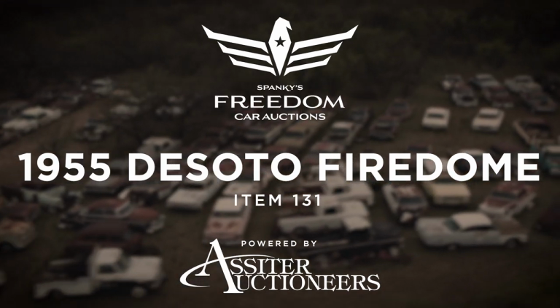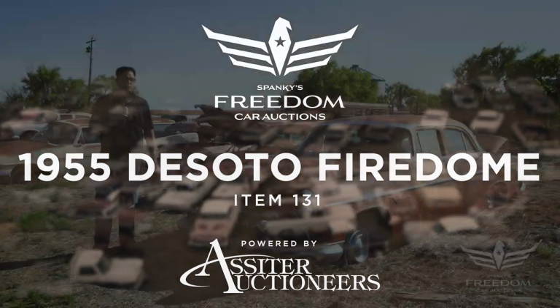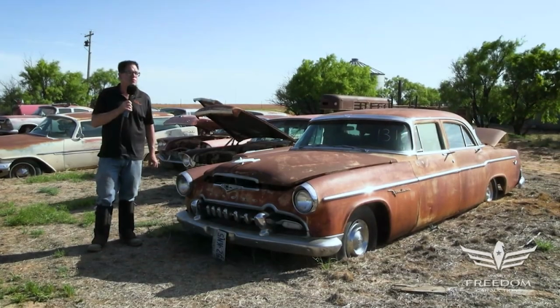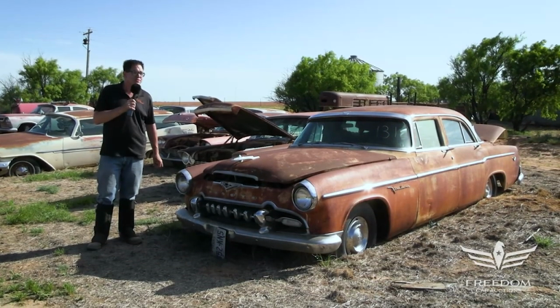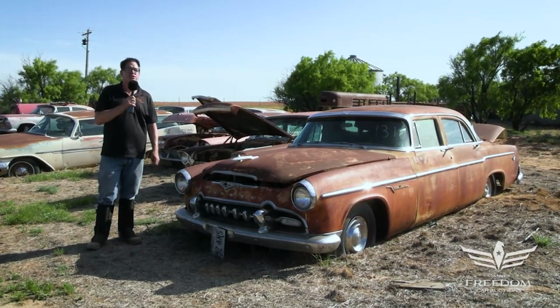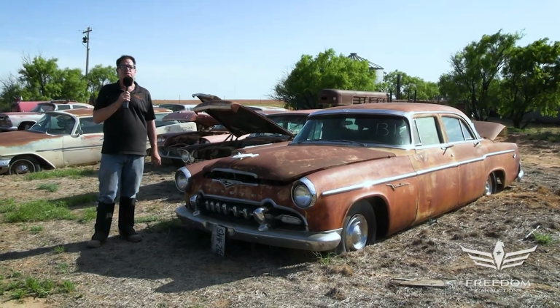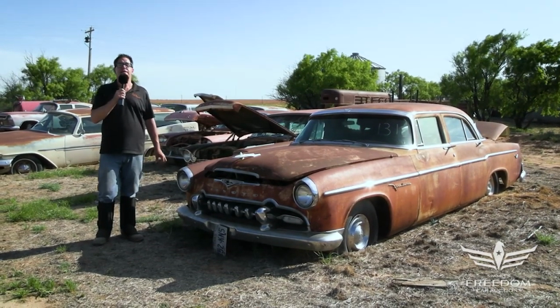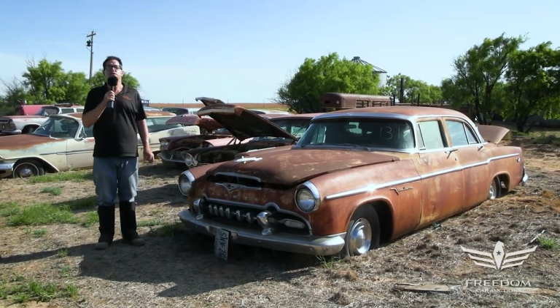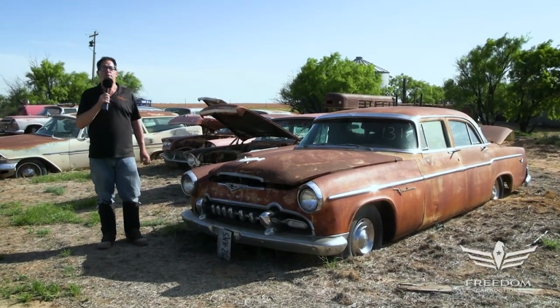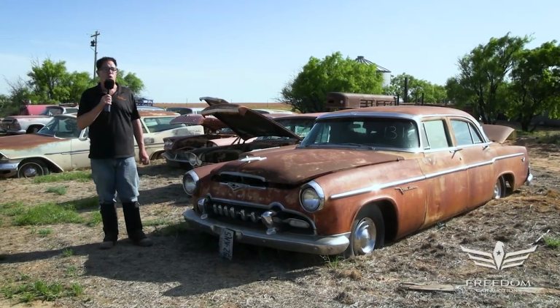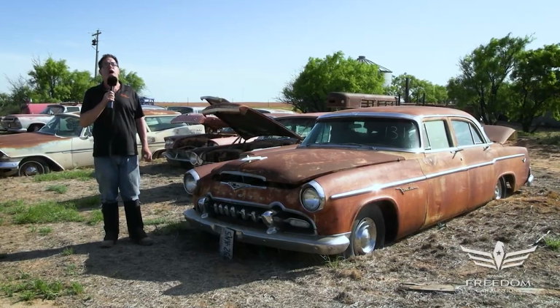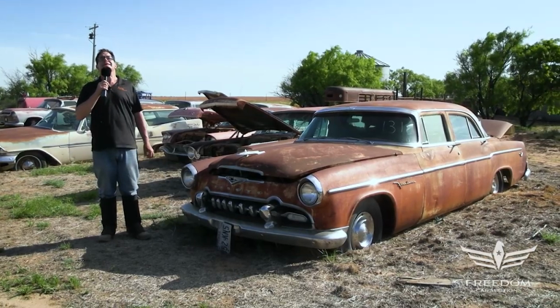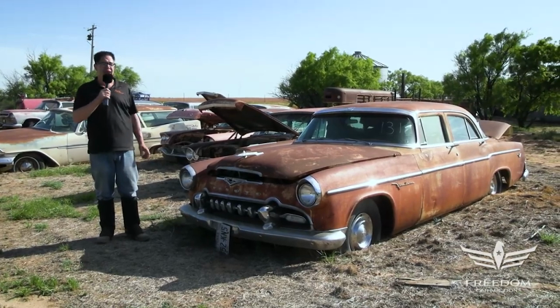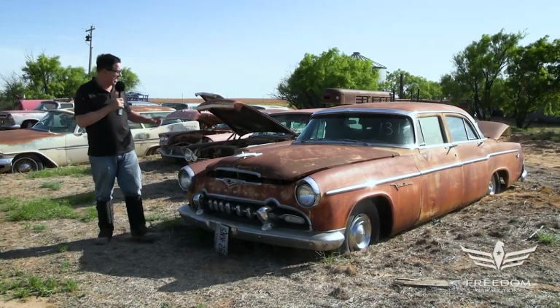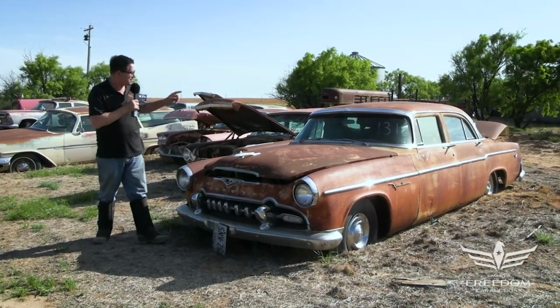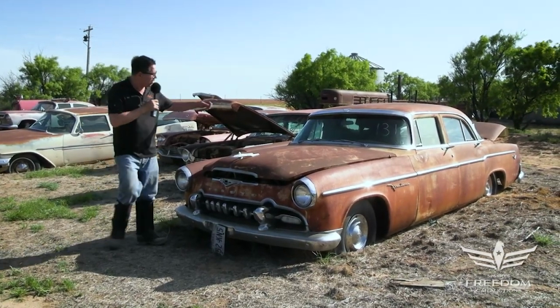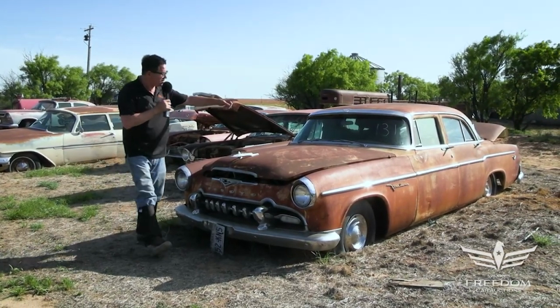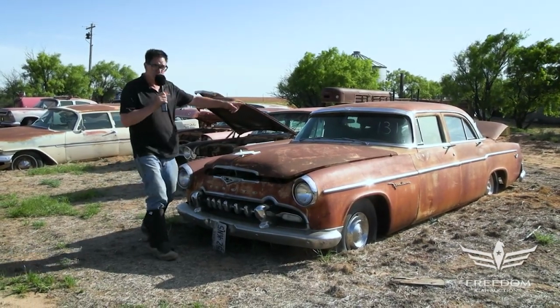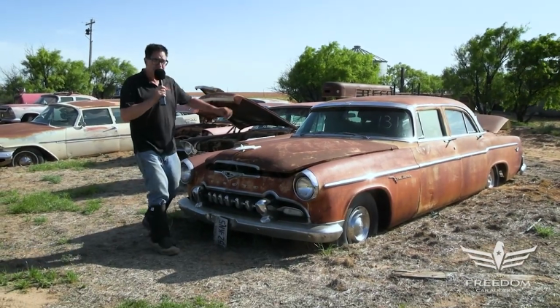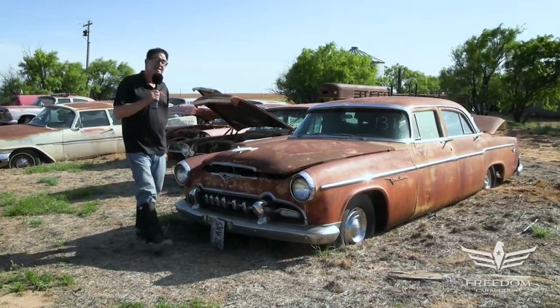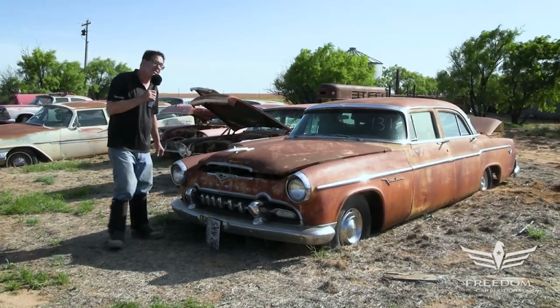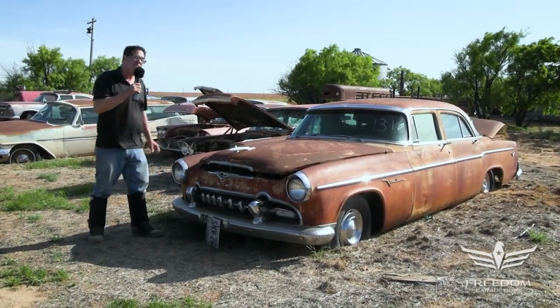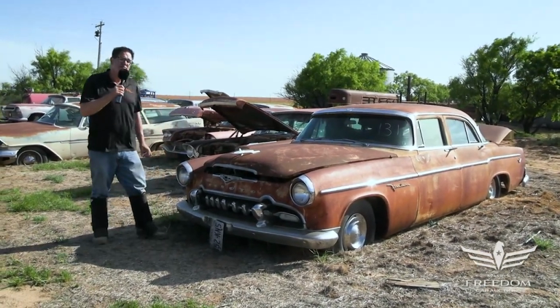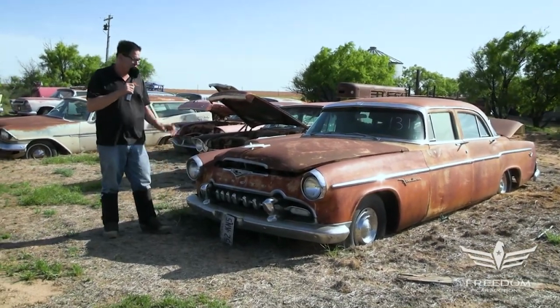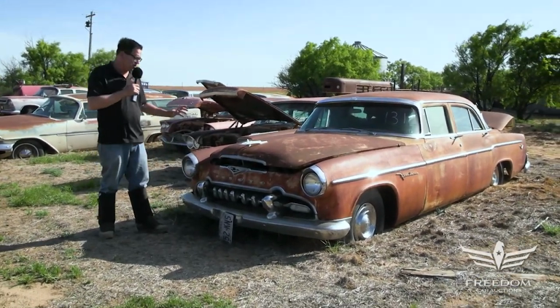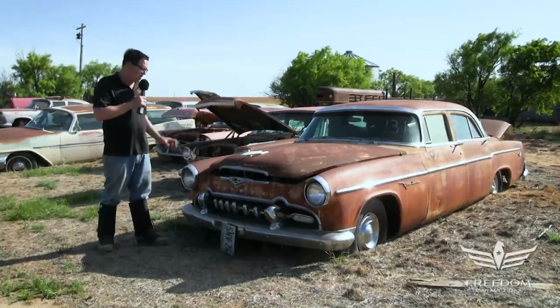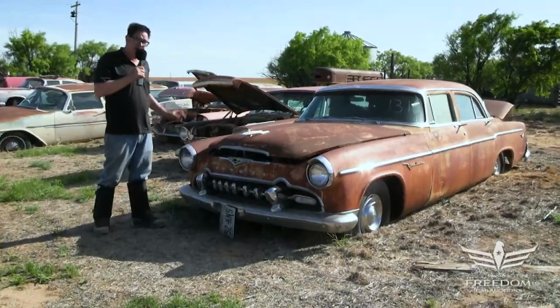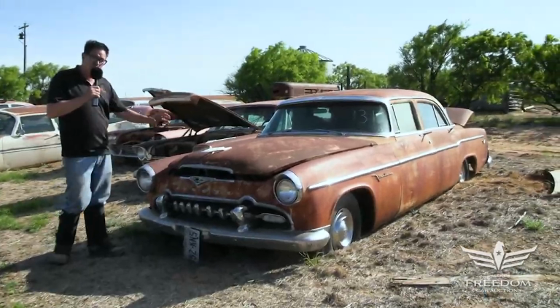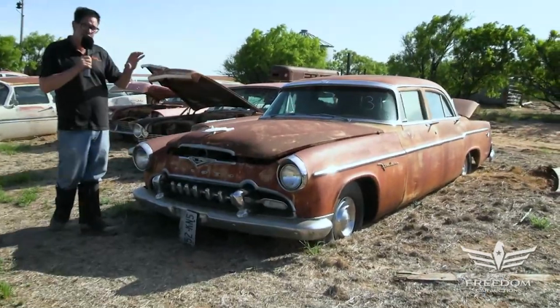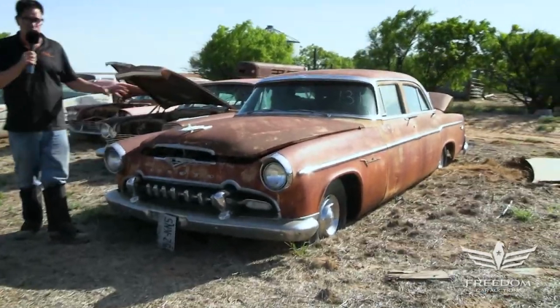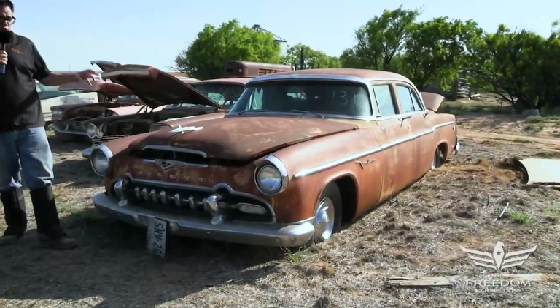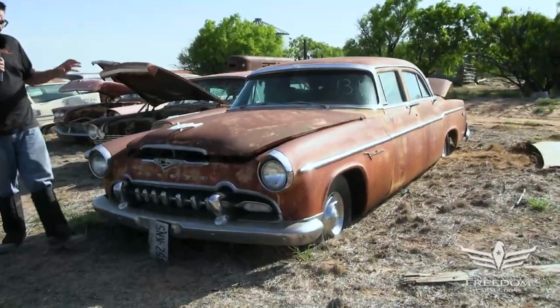Steve Bignone here for Assetter Auctioneer's Great Texas Mopar Hoard Auction event with item number 131, a 1955 DeSoto Fire Dome four-door sedan.